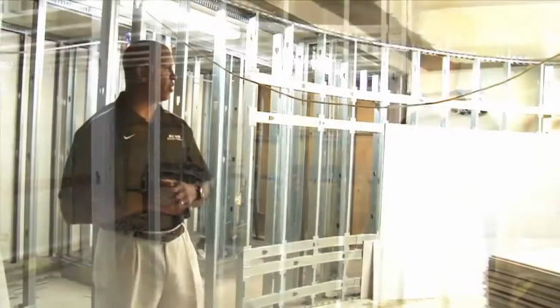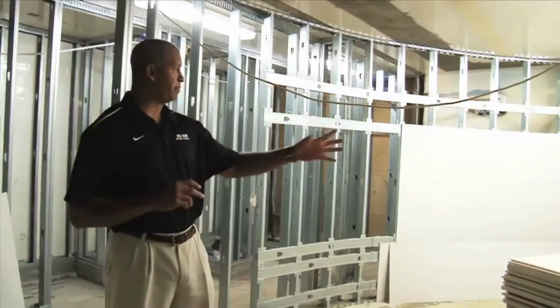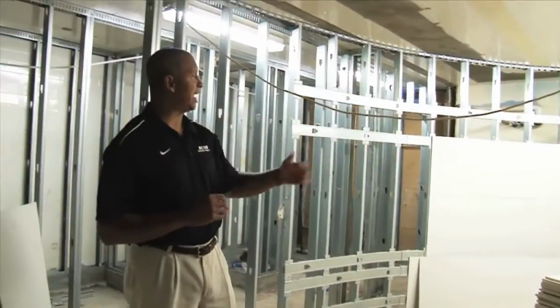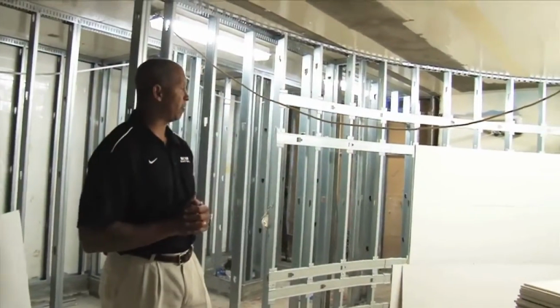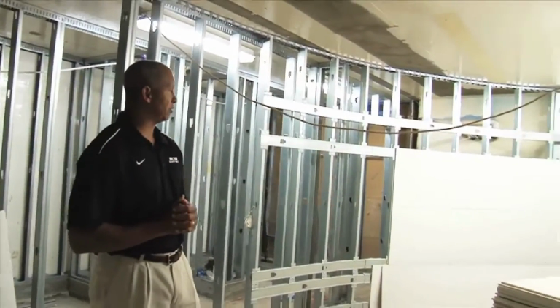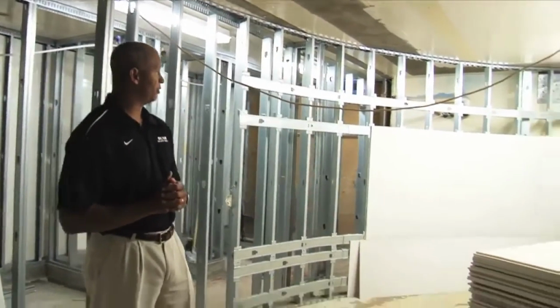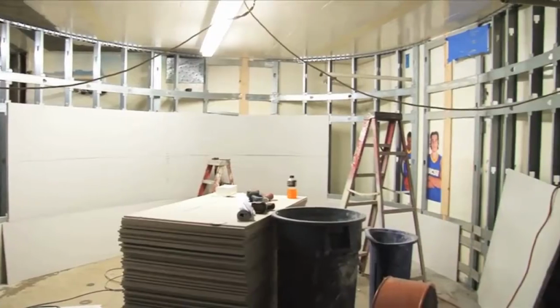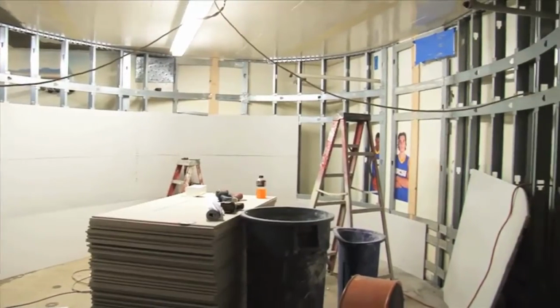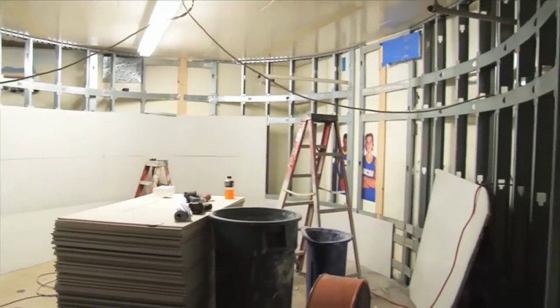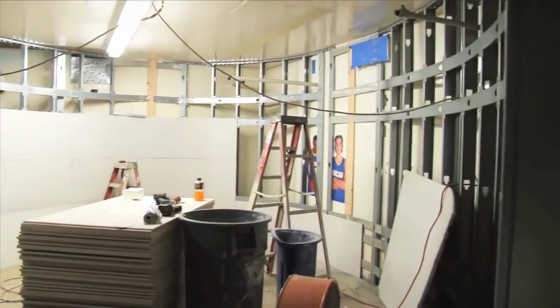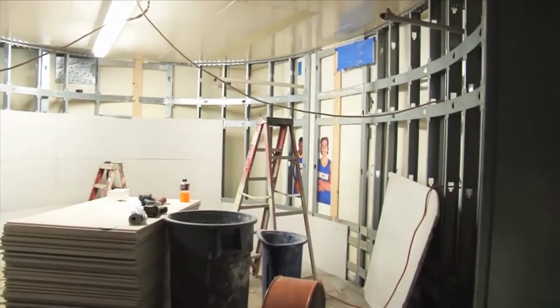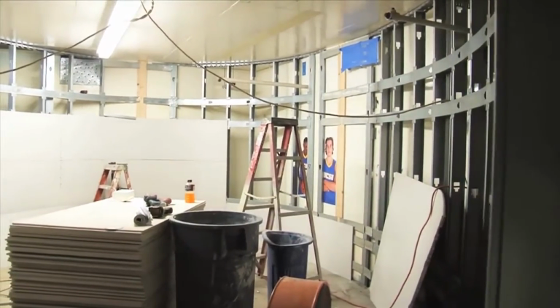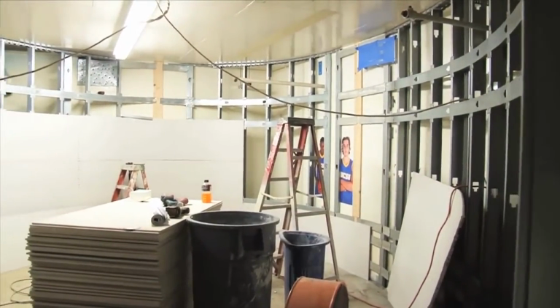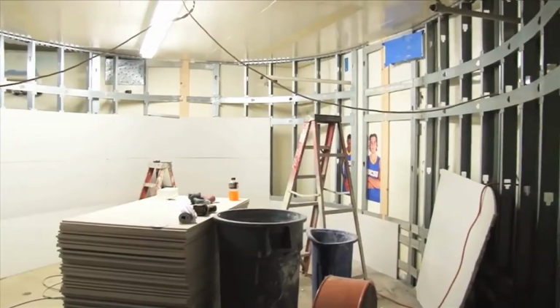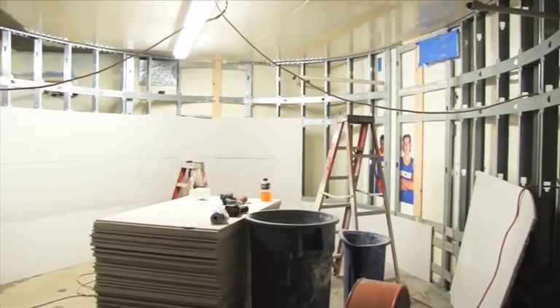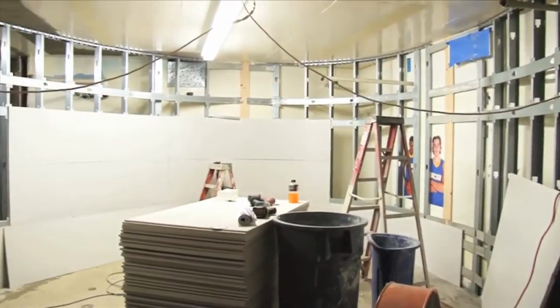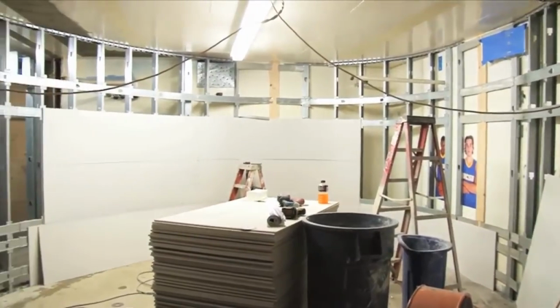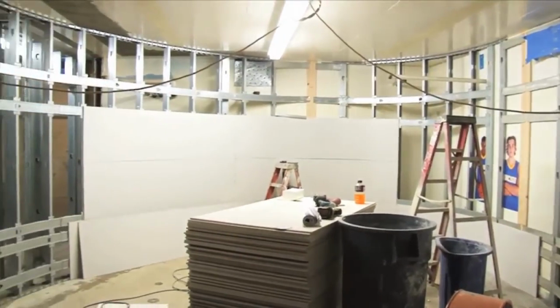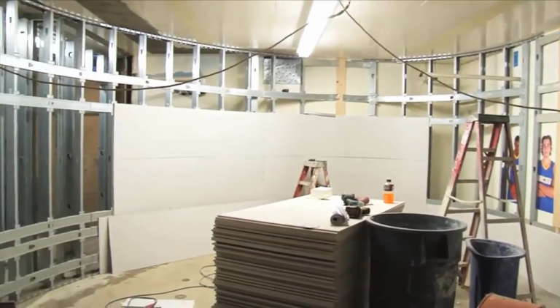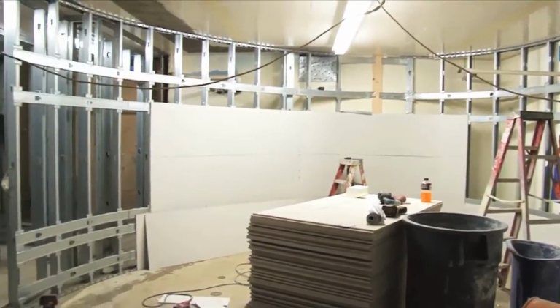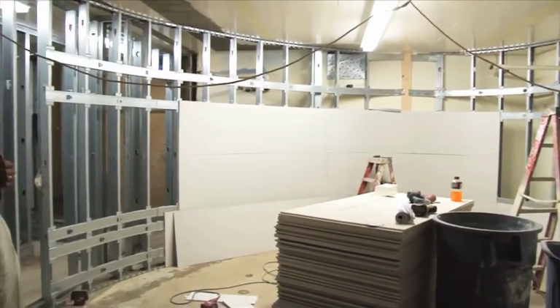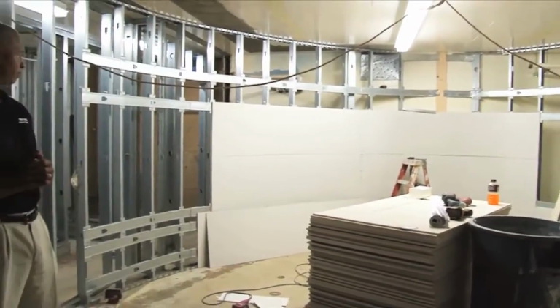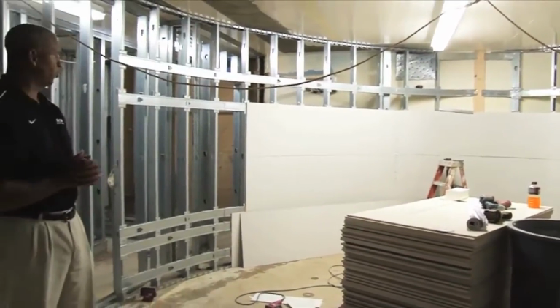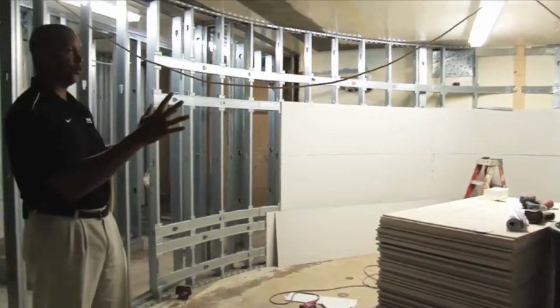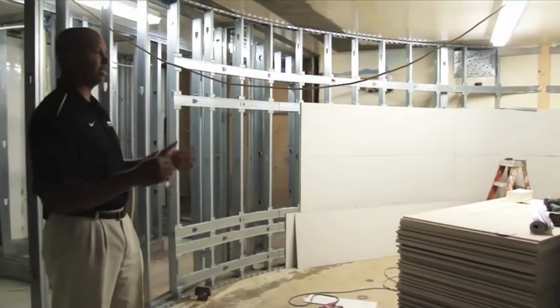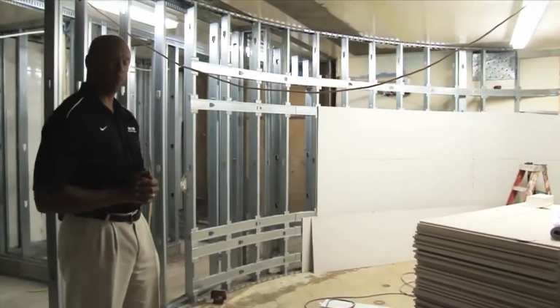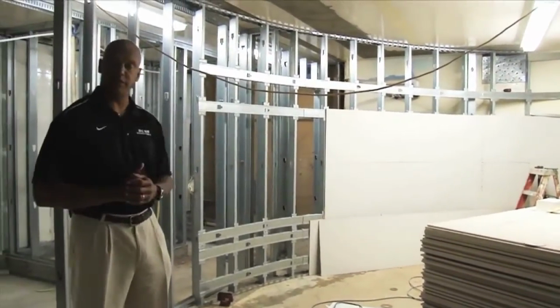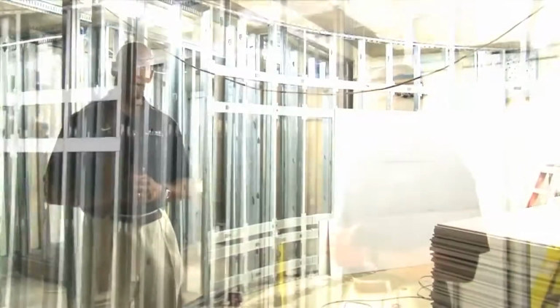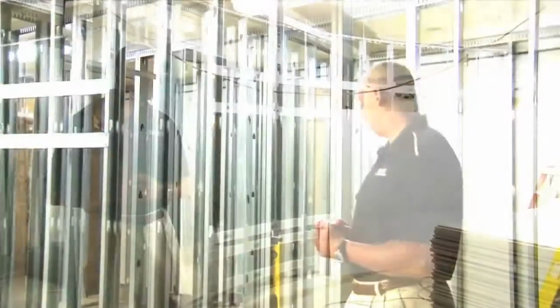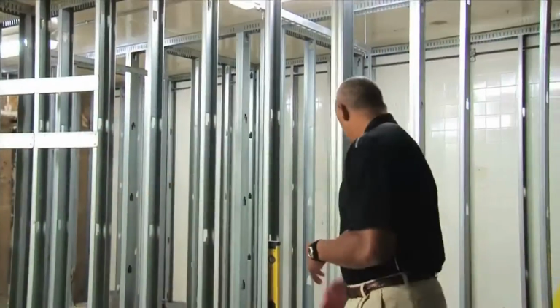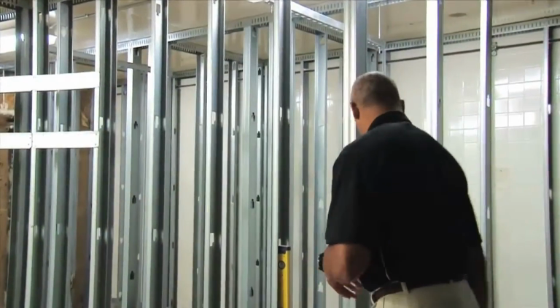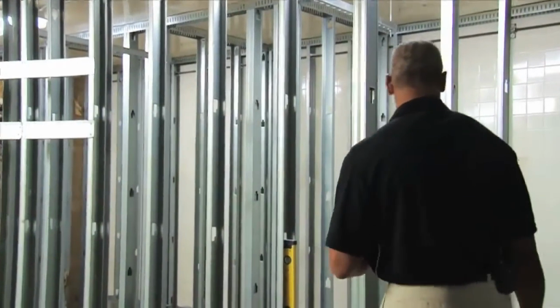We are on the men's side now of the locker room. You have the sheetrock starting to go up, and it kind of gives you a little bit more full view of what the locker room is going to be like as we go back into the back here.